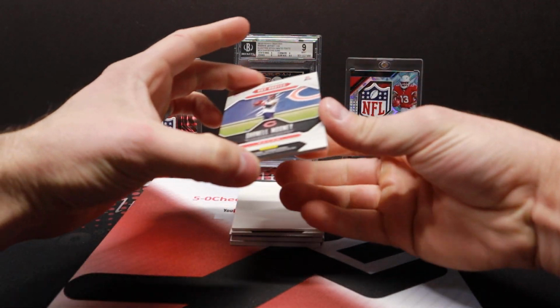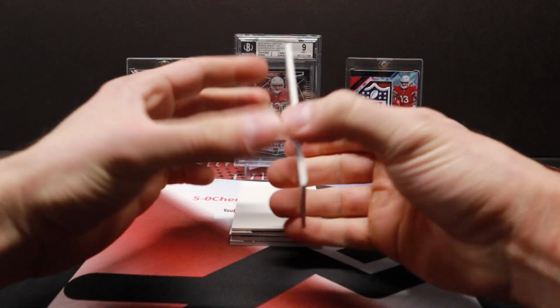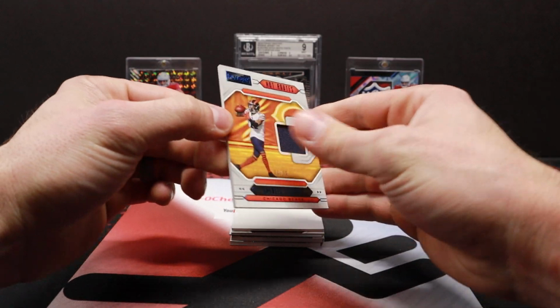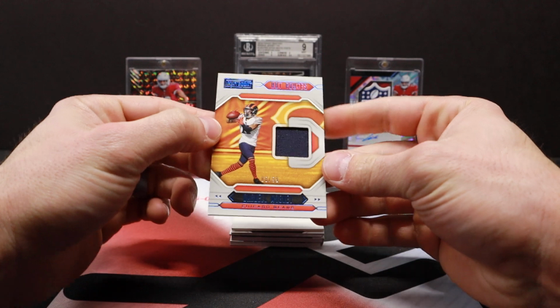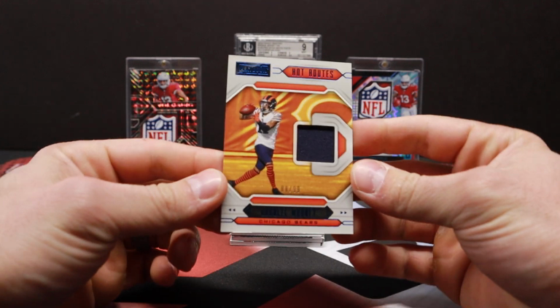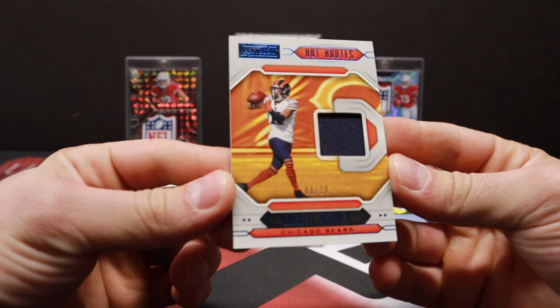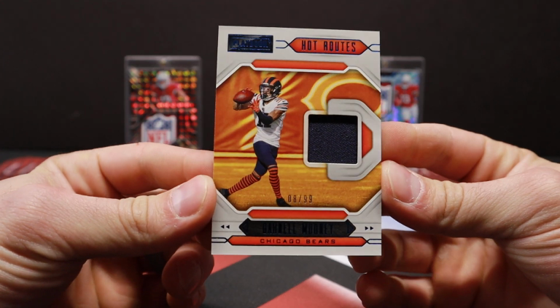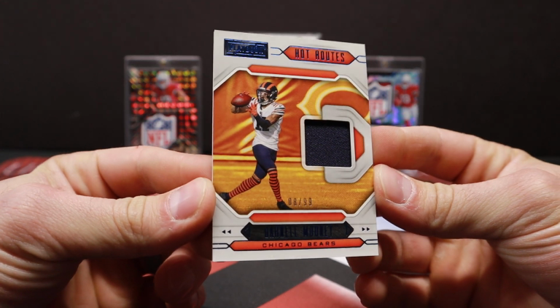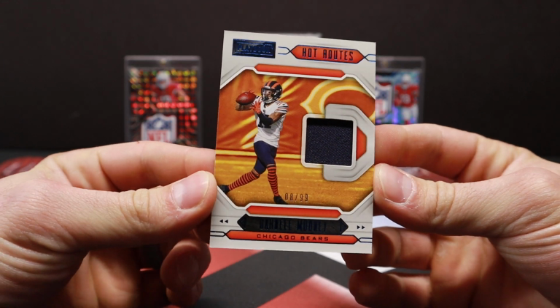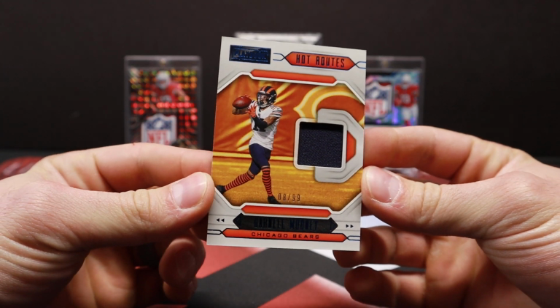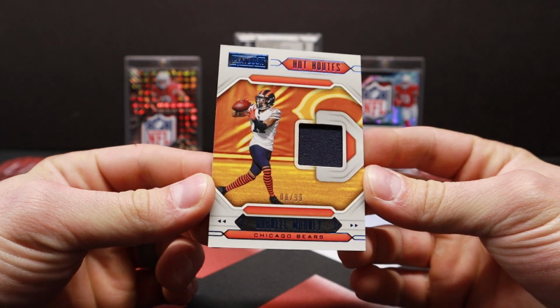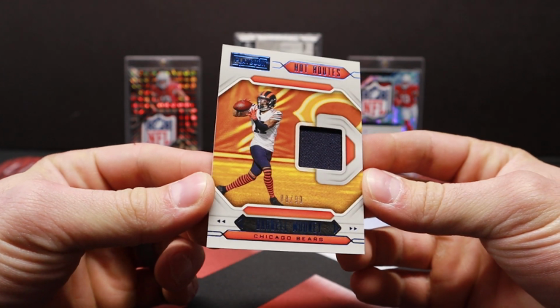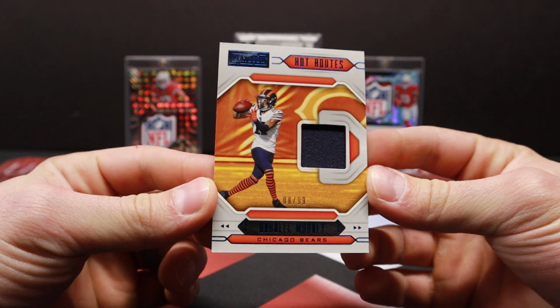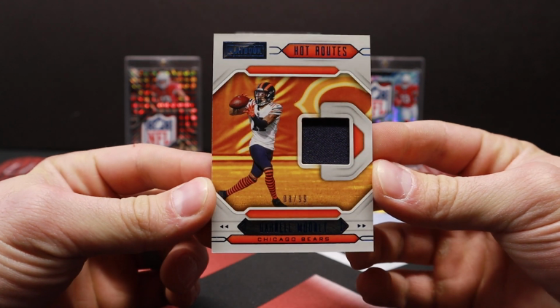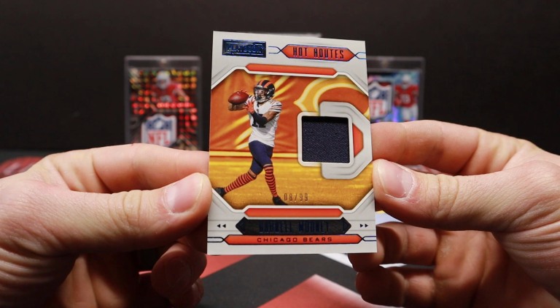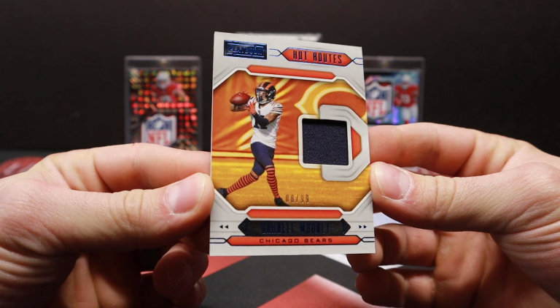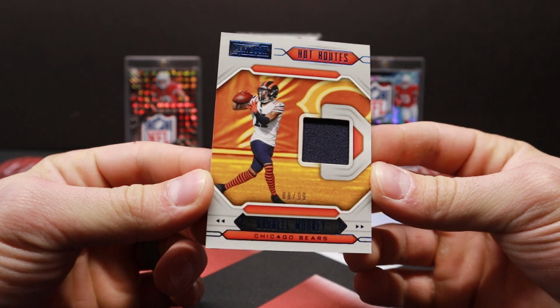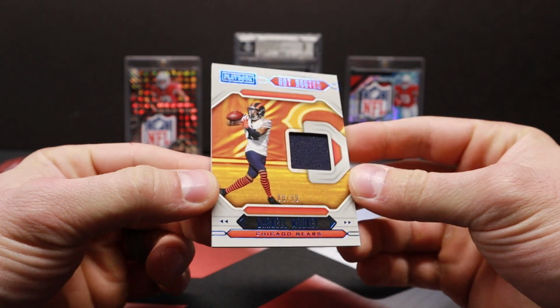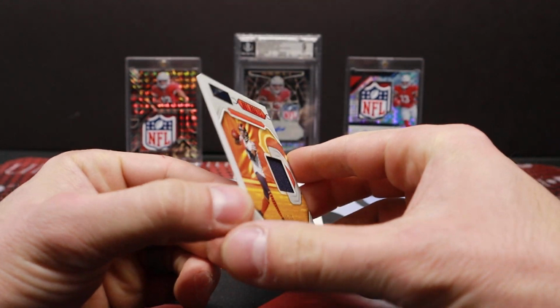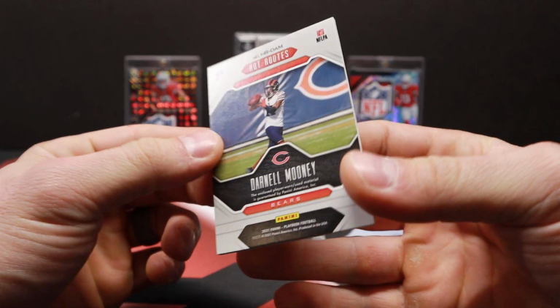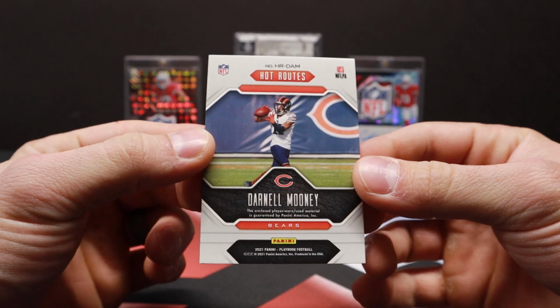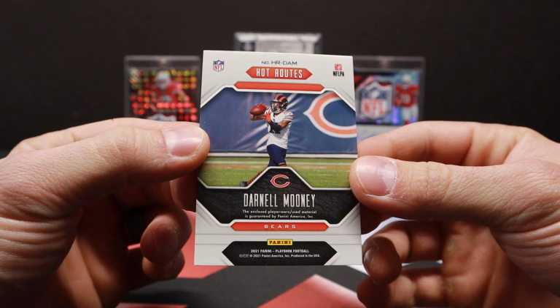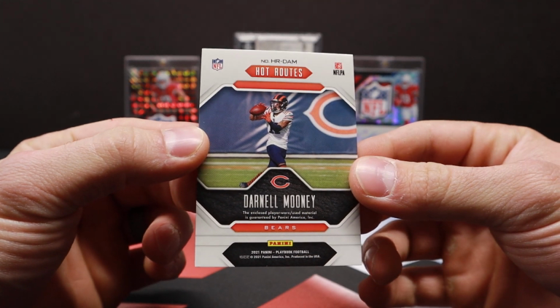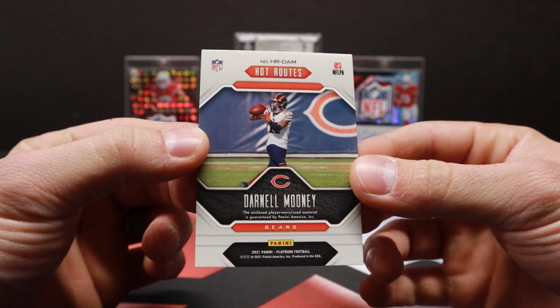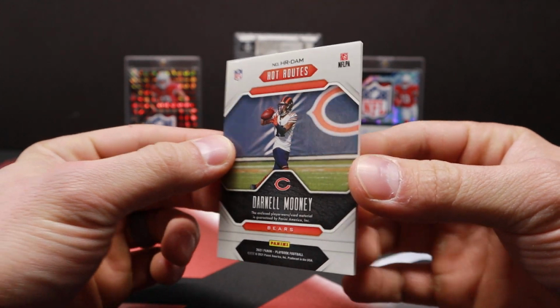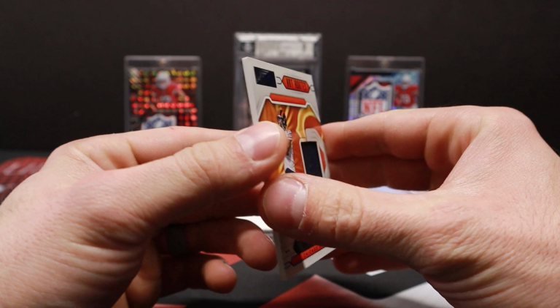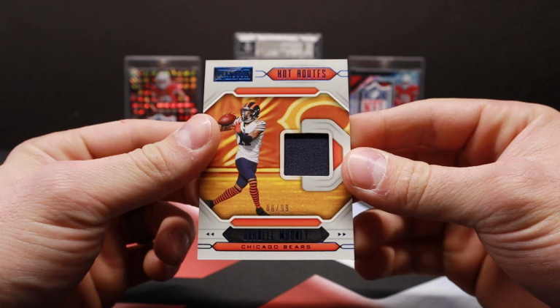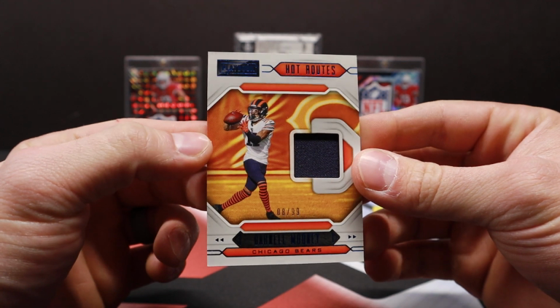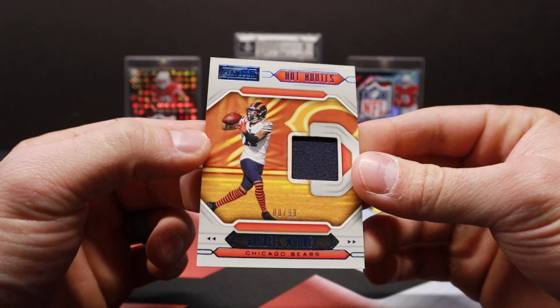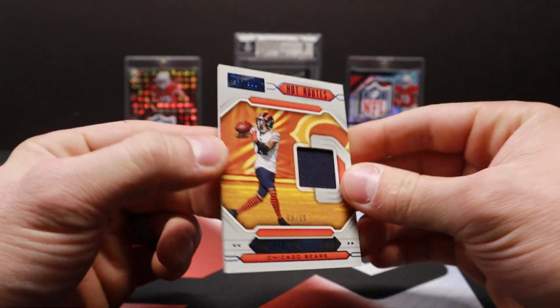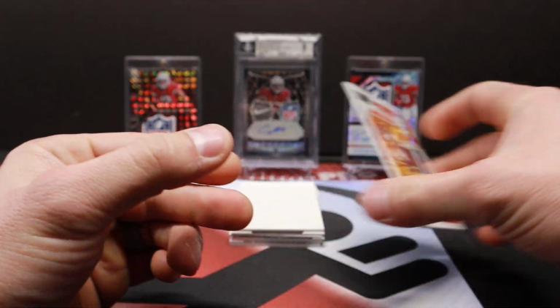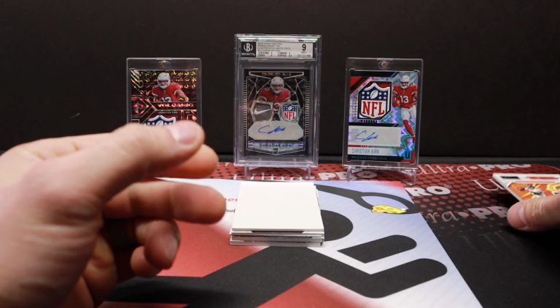We will start off with a Darnell Mooney jersey card out of 99 — number 8 out of 99 Hot Routes. Just one color, it's player worn. Darnell Mooney.